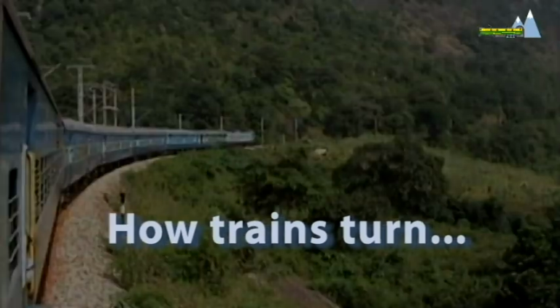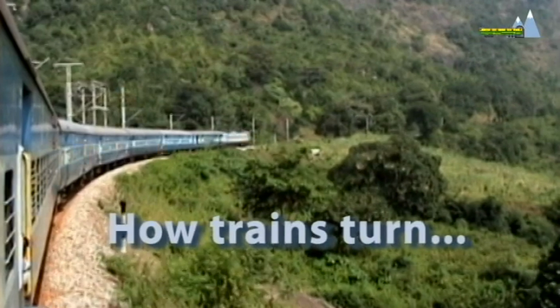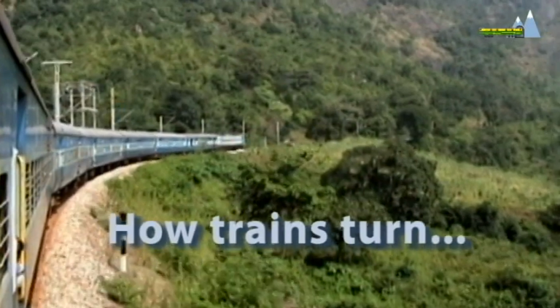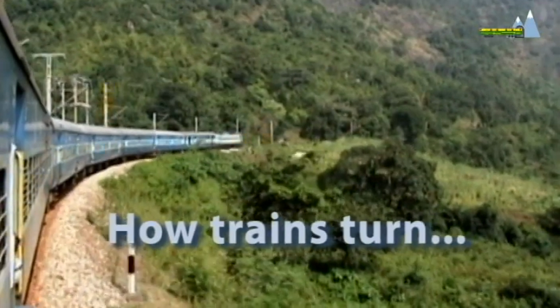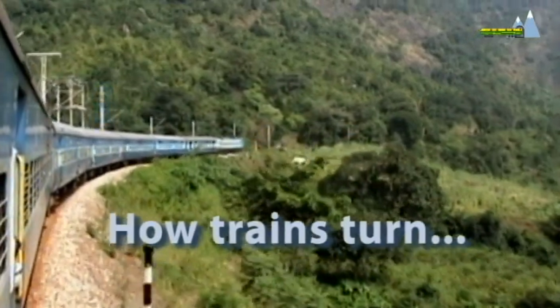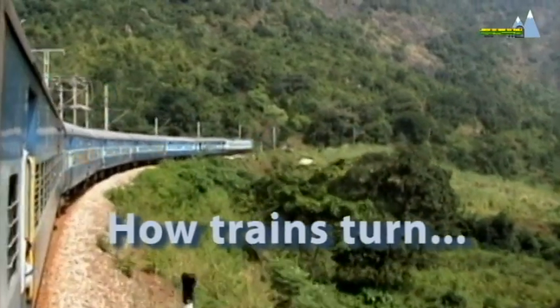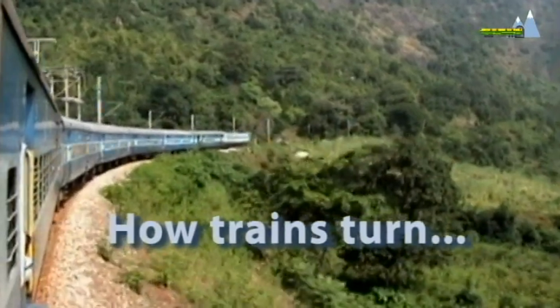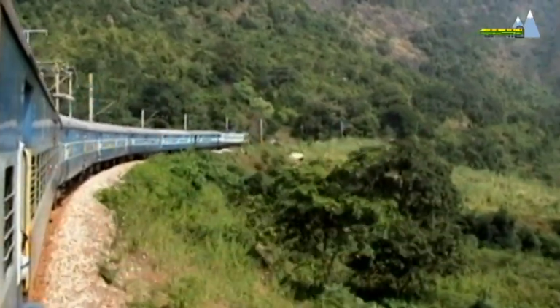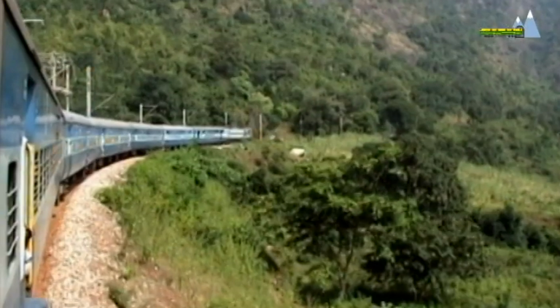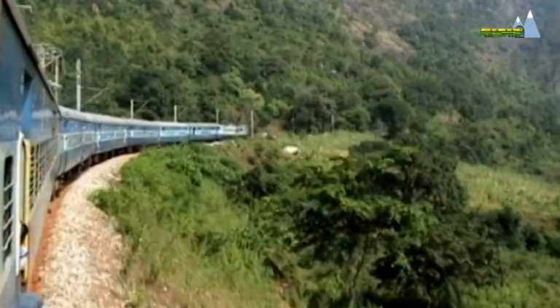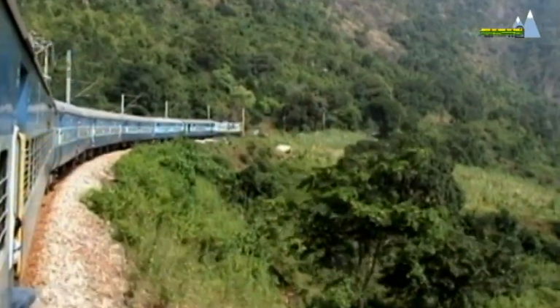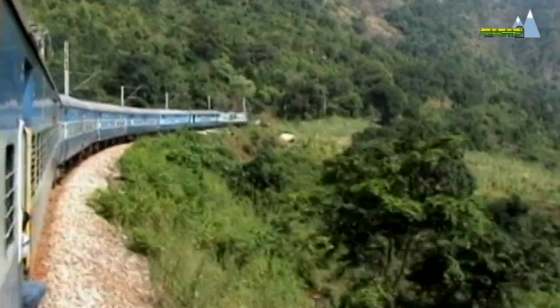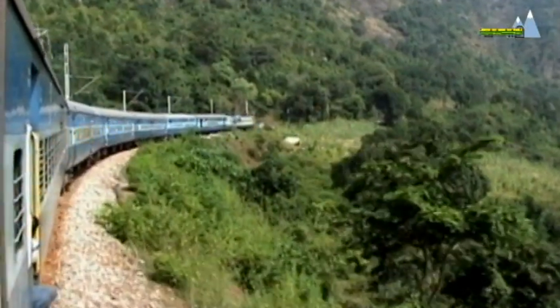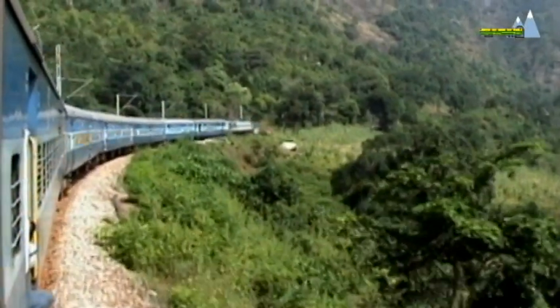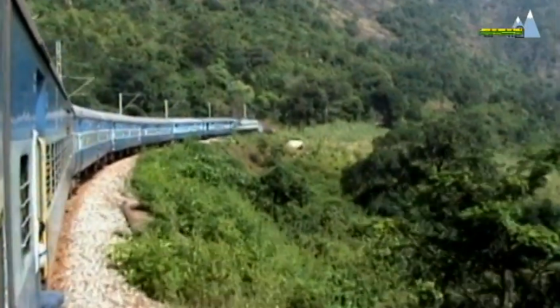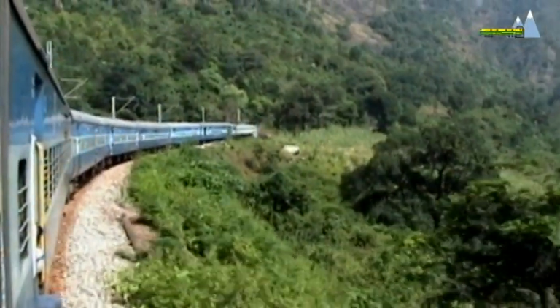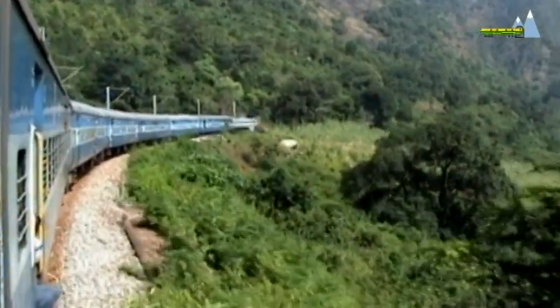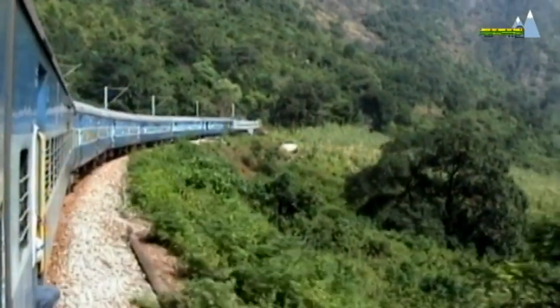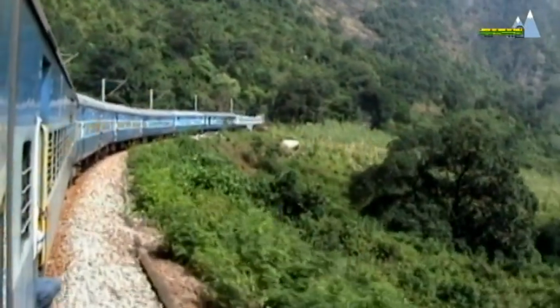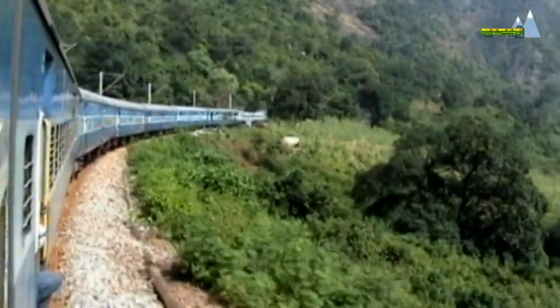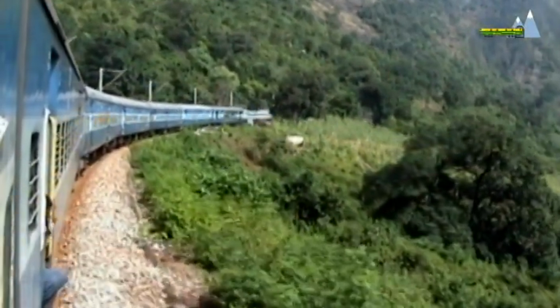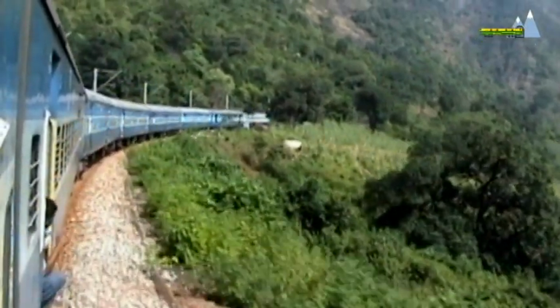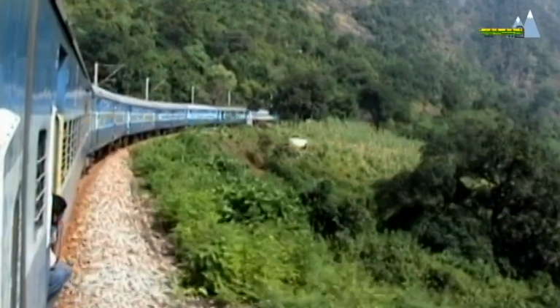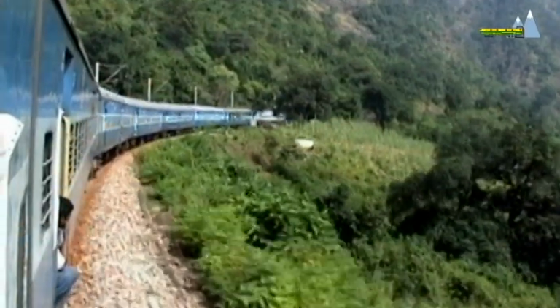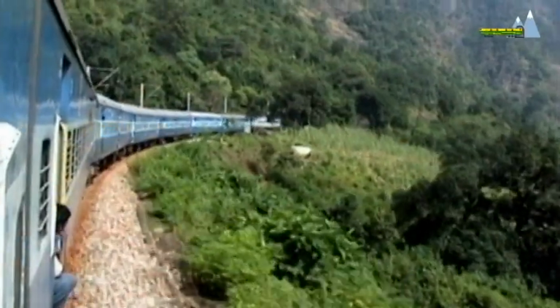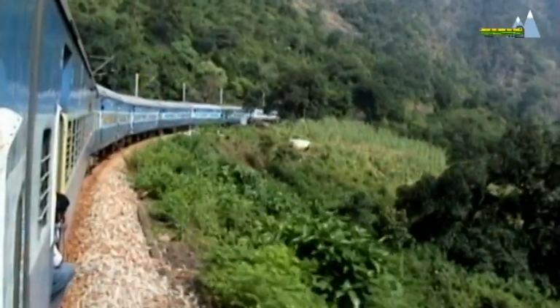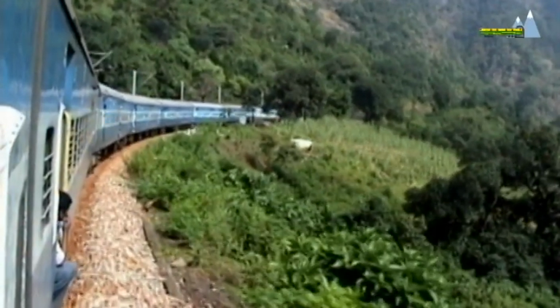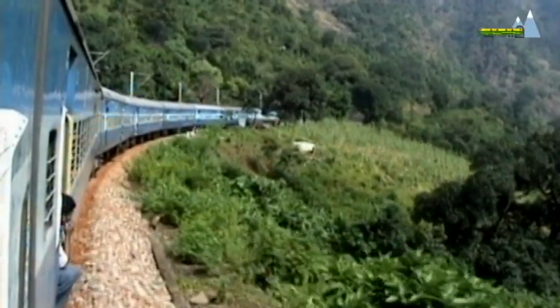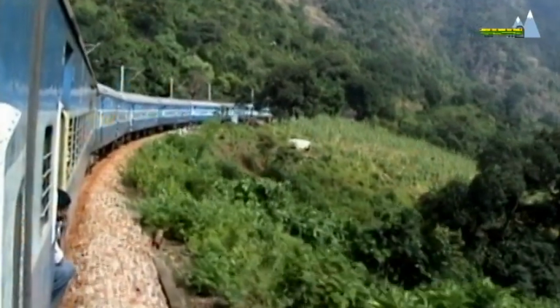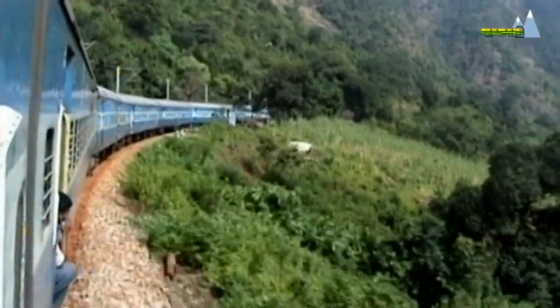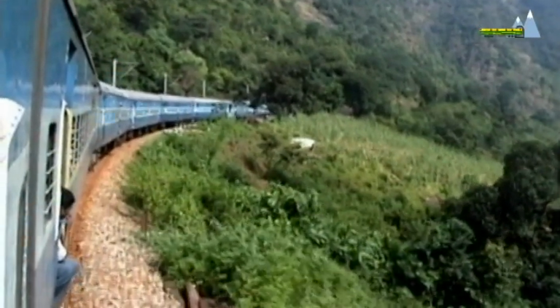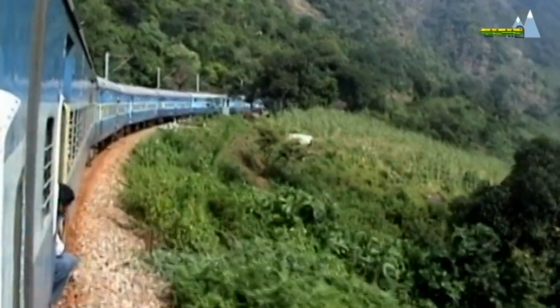A train negotiating a curve provides a dramatic scene, both for the railfan as well as the casual observer. Yet, a train negotiating a curve is the outcome of ingenious engineering.